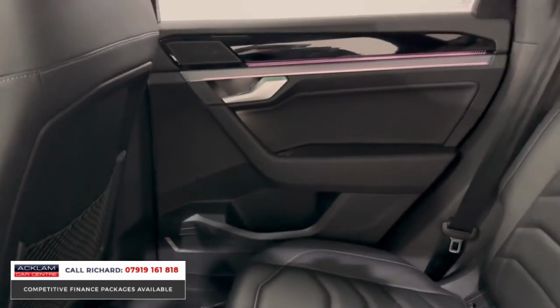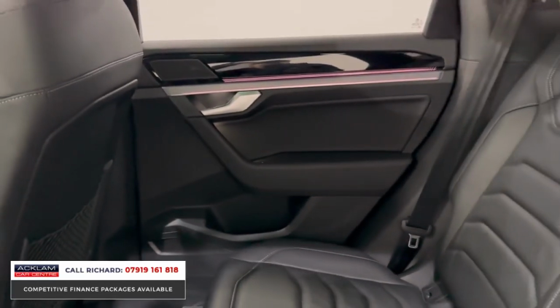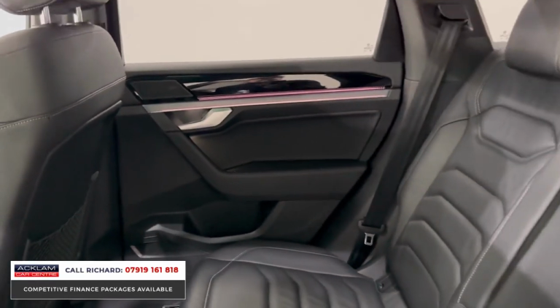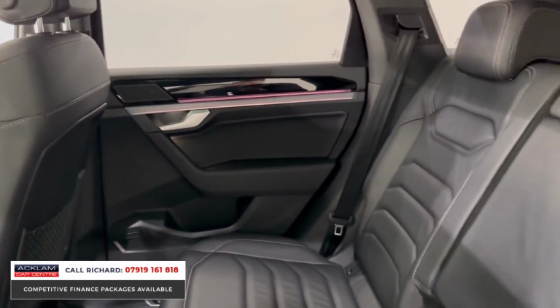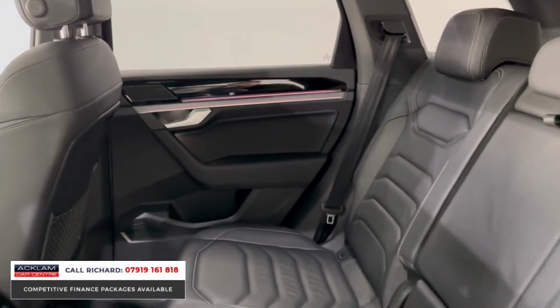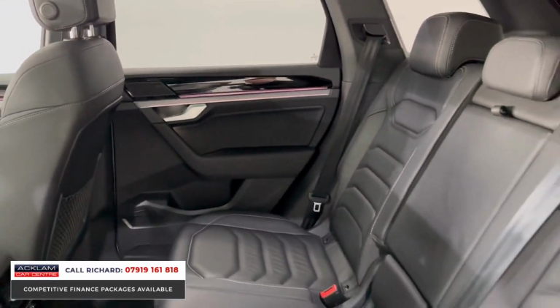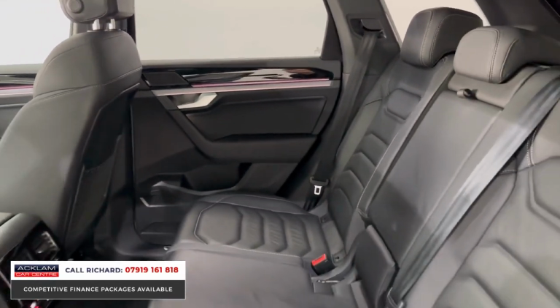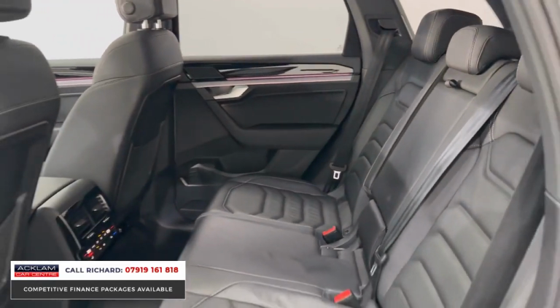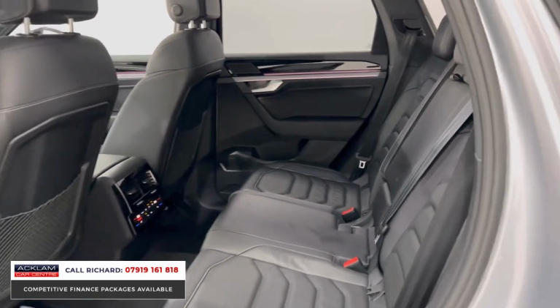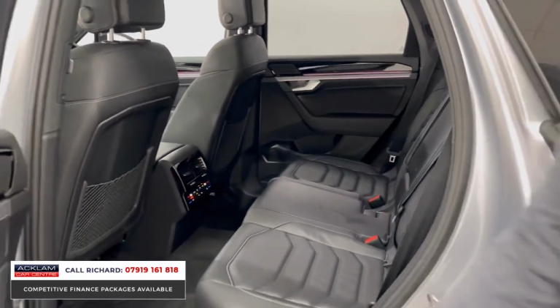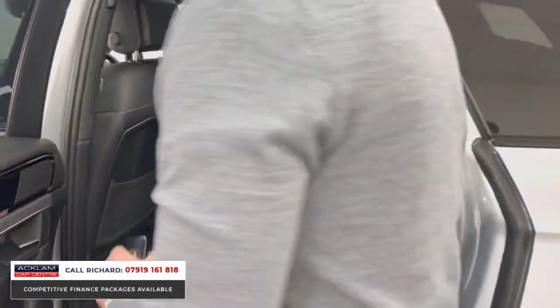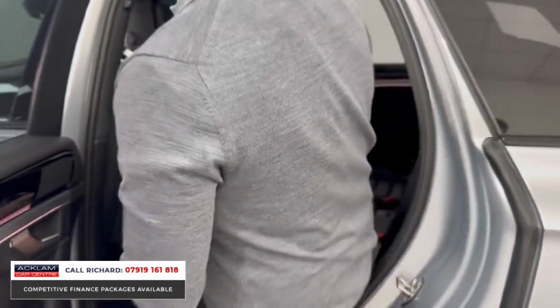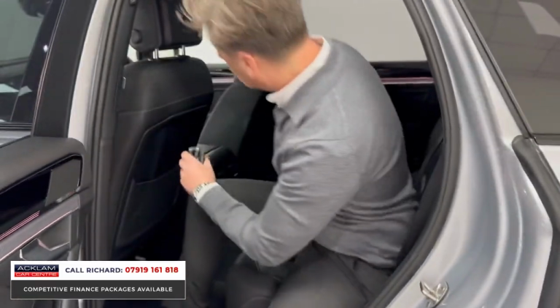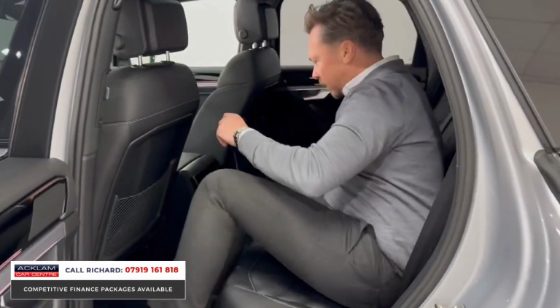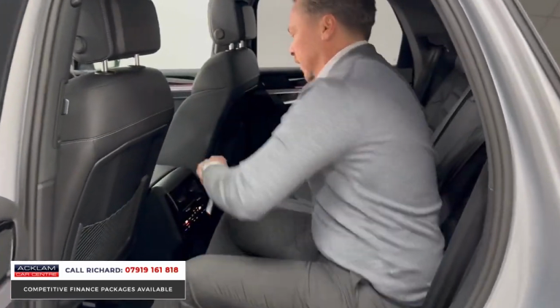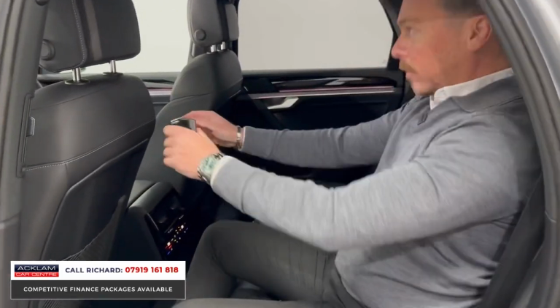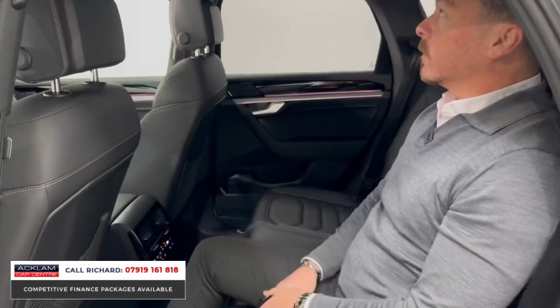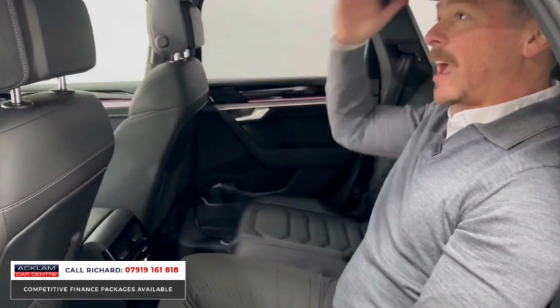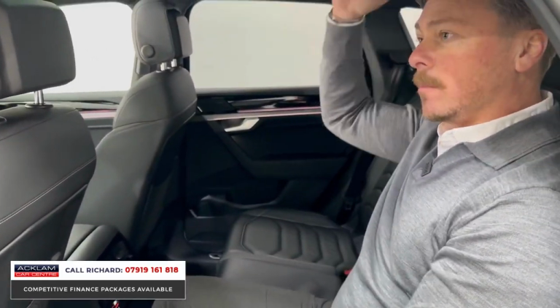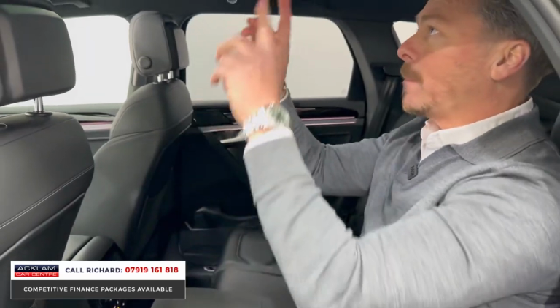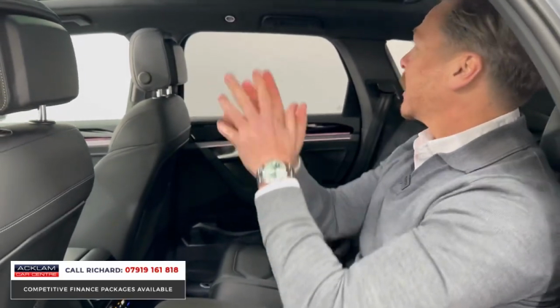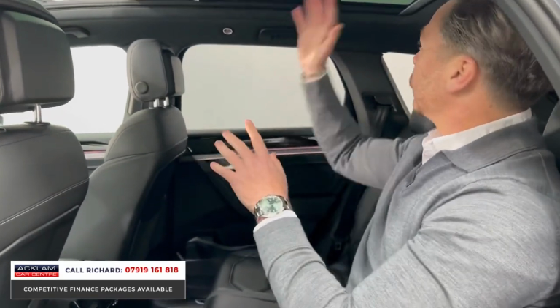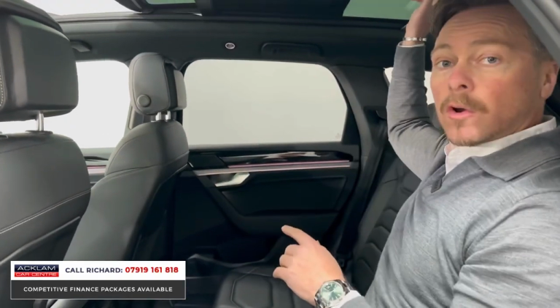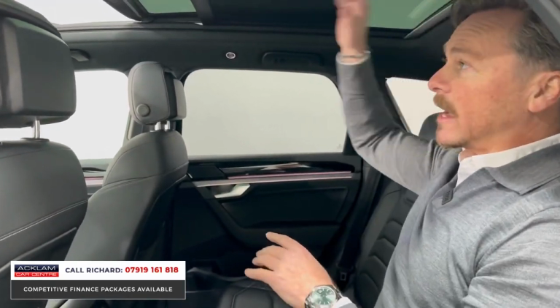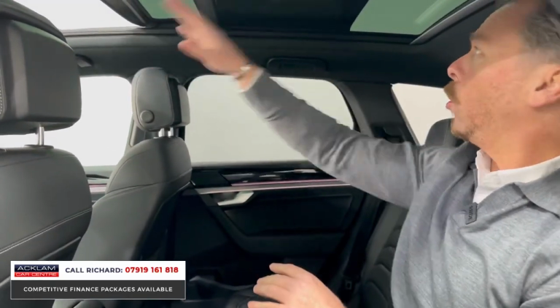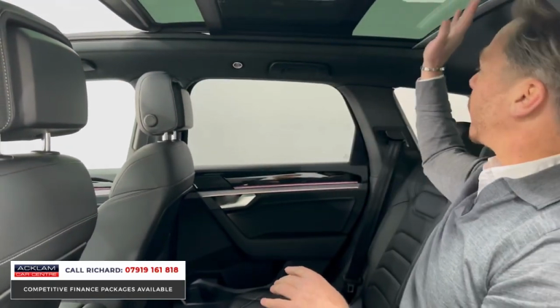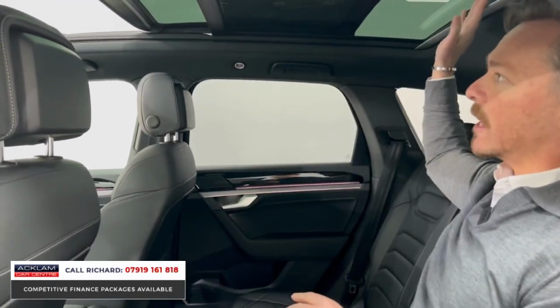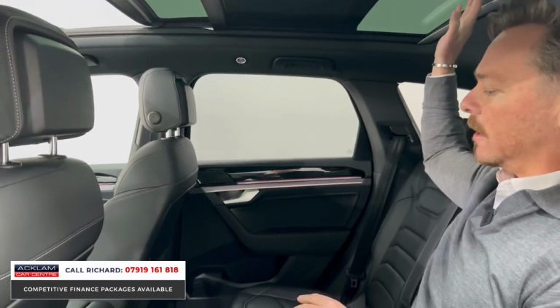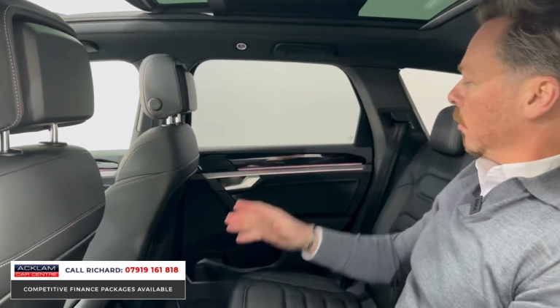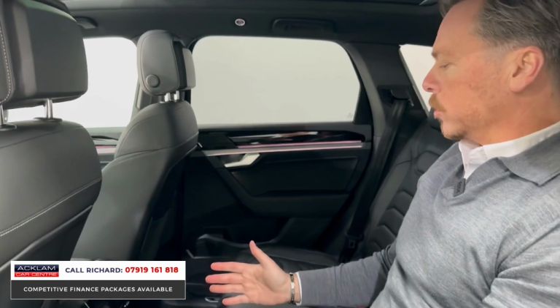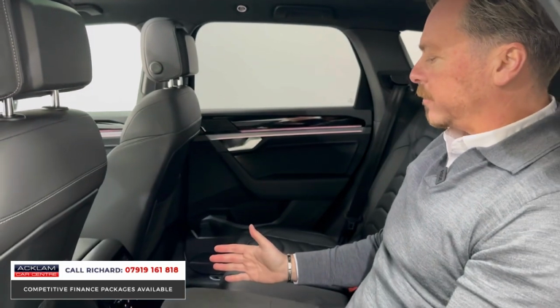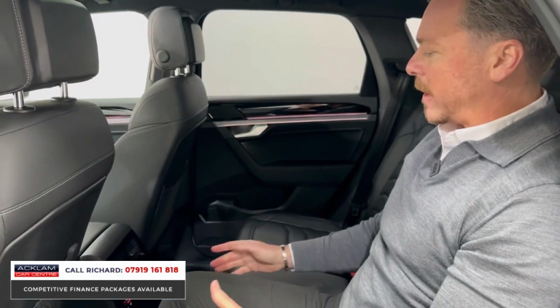Heated rear seats, rear climate control. Just look at this space in the back — if I jump in. Headroom, black headlining, the sunroof extends all the way to the back of the car. So much space for your rear passengers.